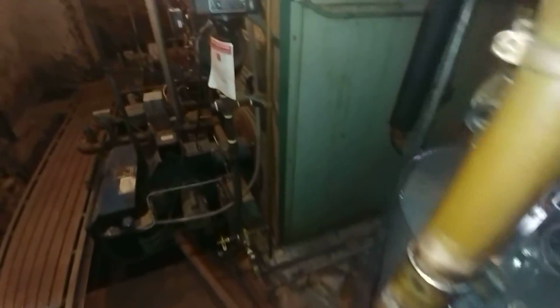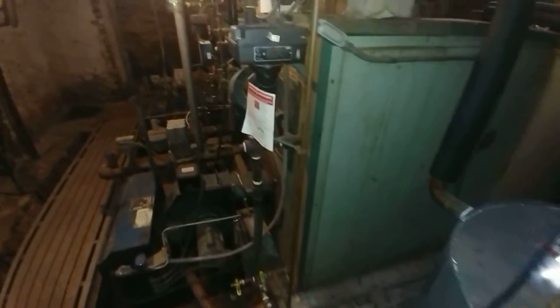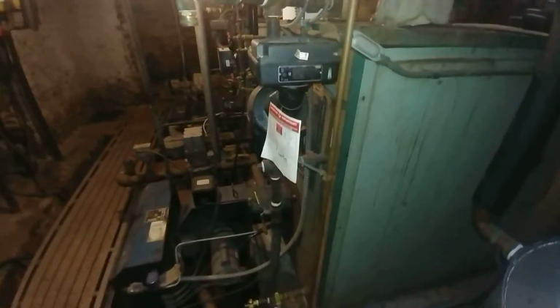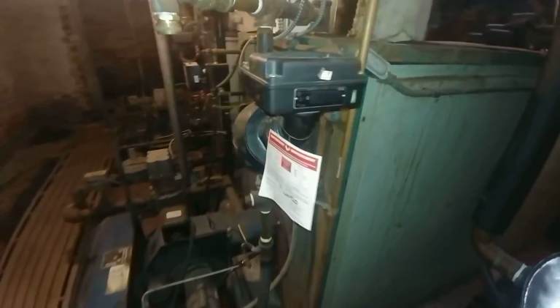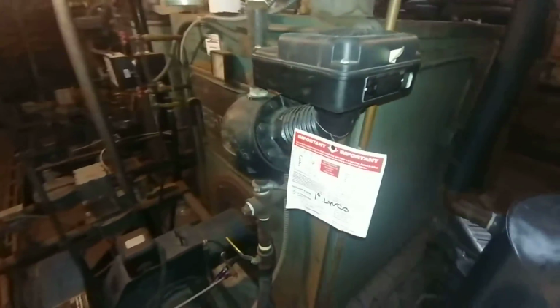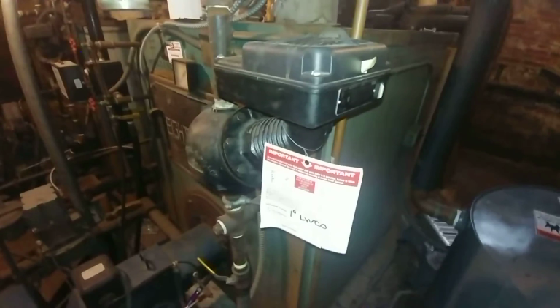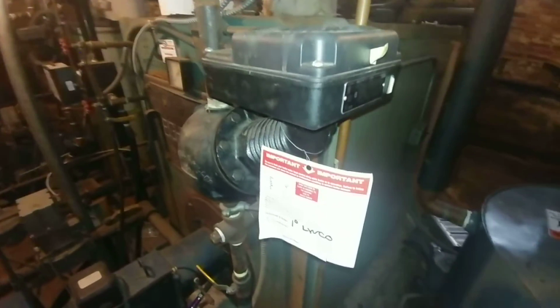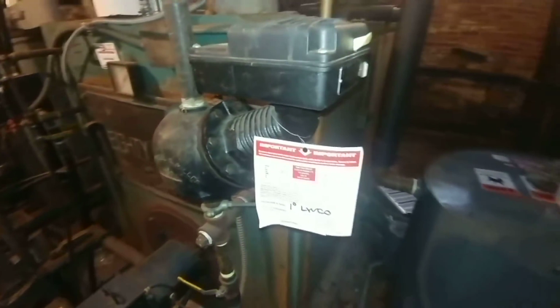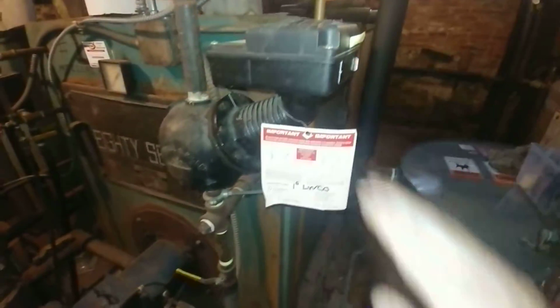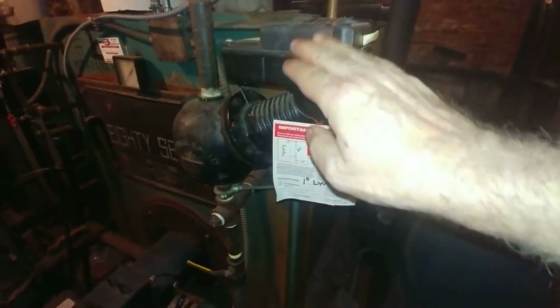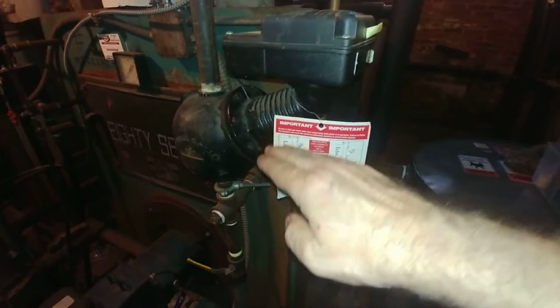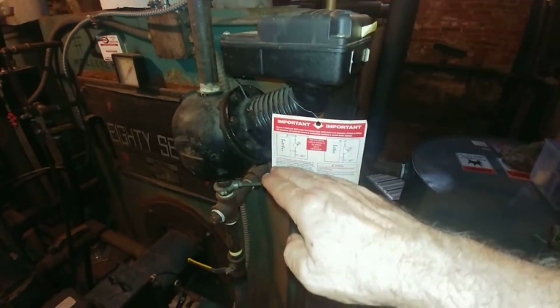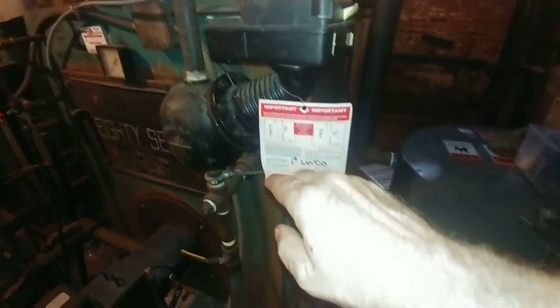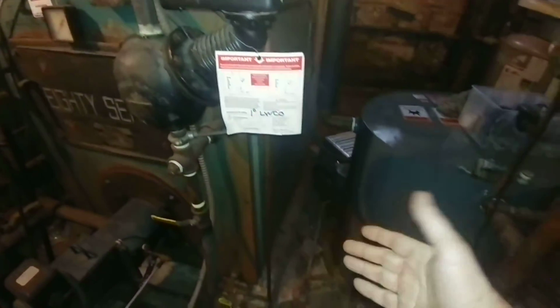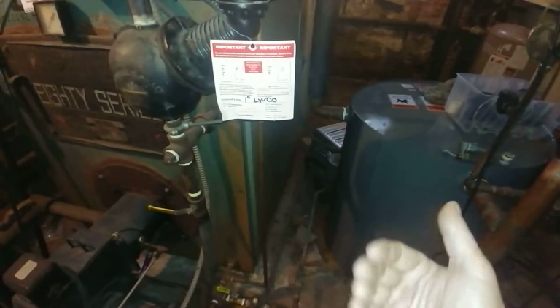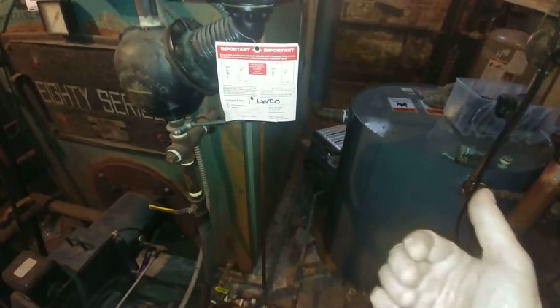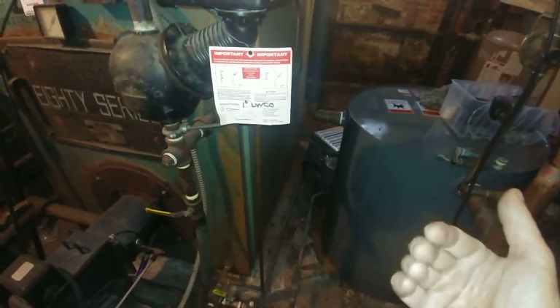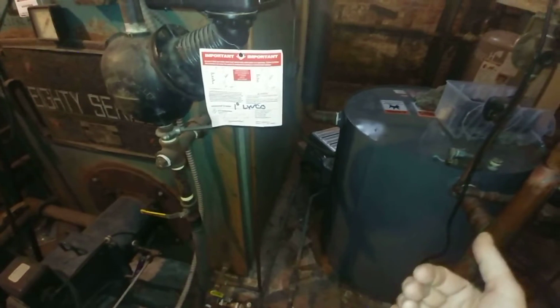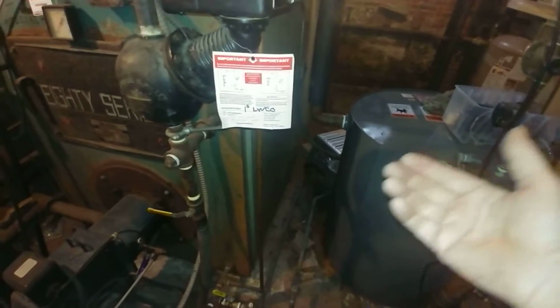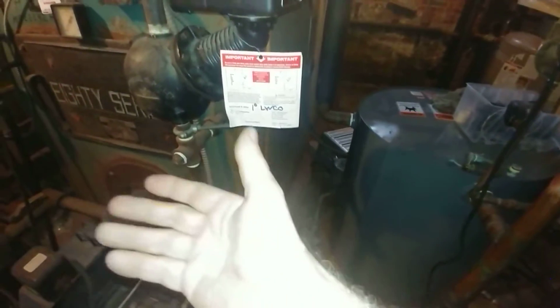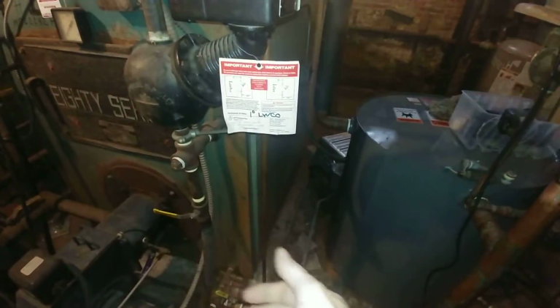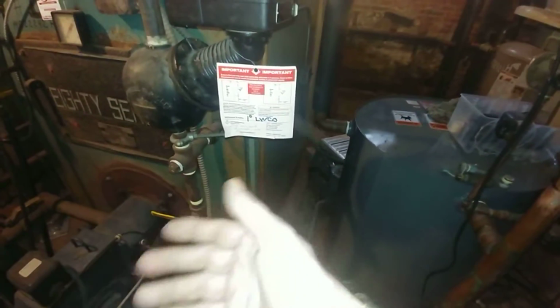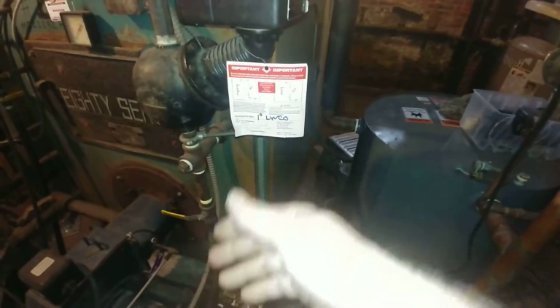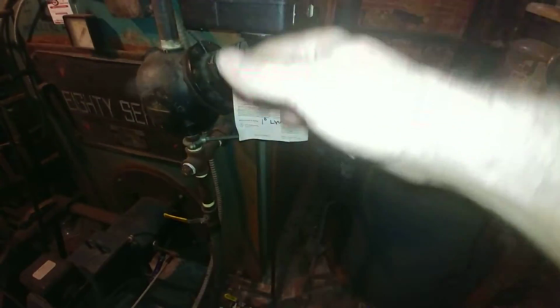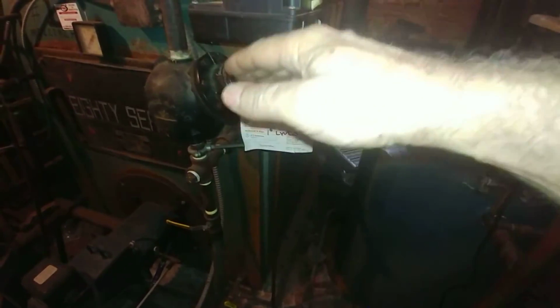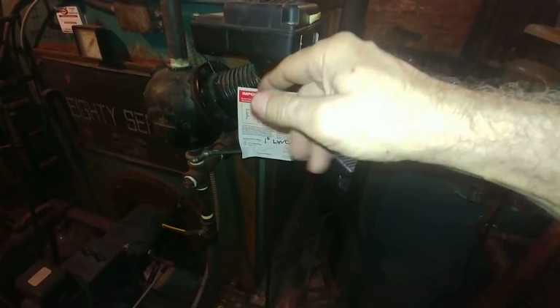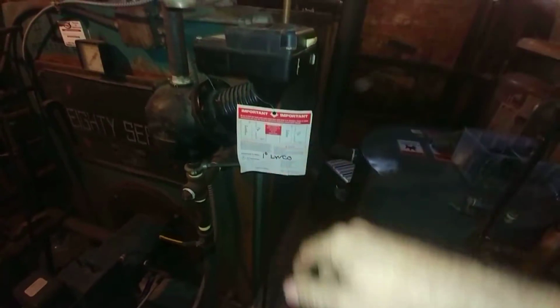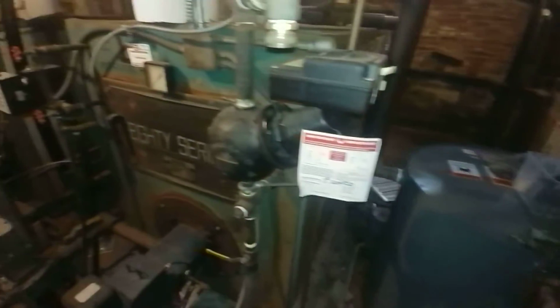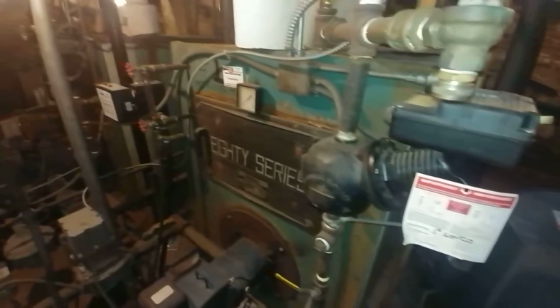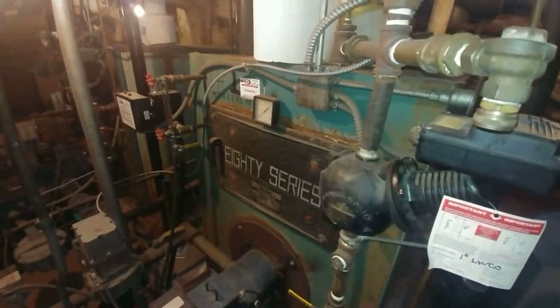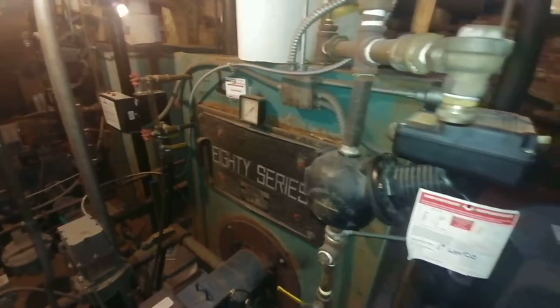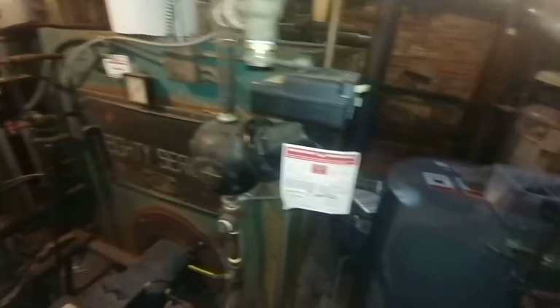The pump controller here happens to be a McDonald Miller 150. When the water level drops, it asks for water from the tank. The tank obliges, feeds the water, and keeps the water level more or less under control.